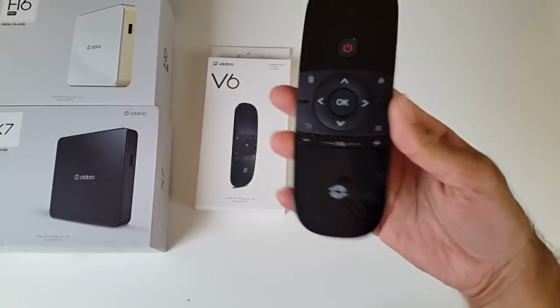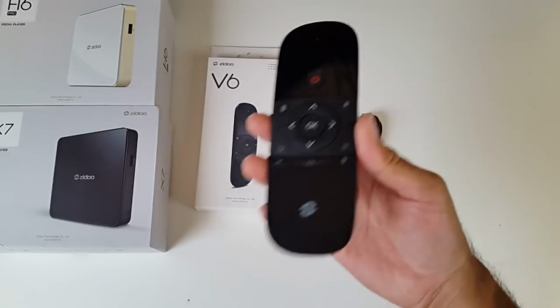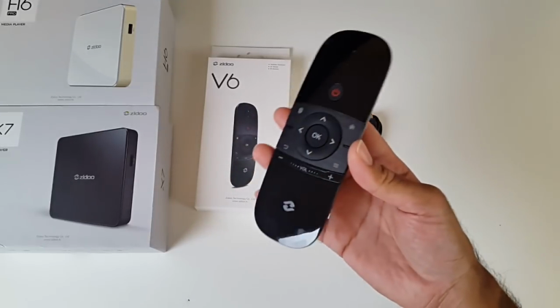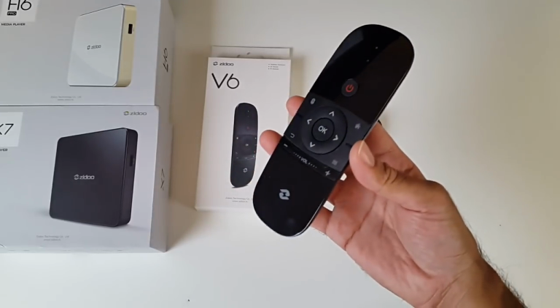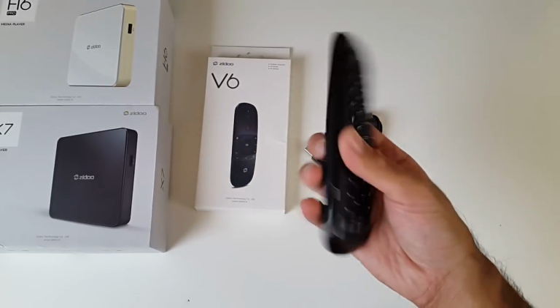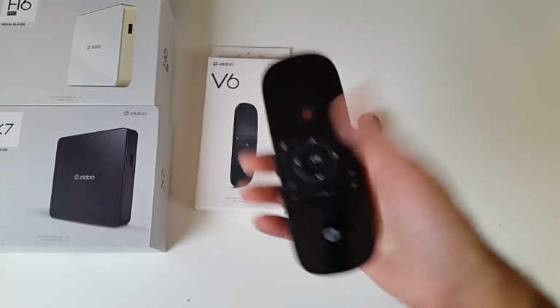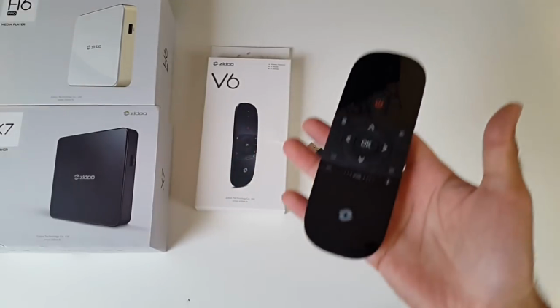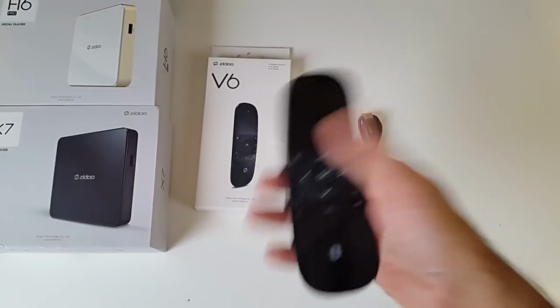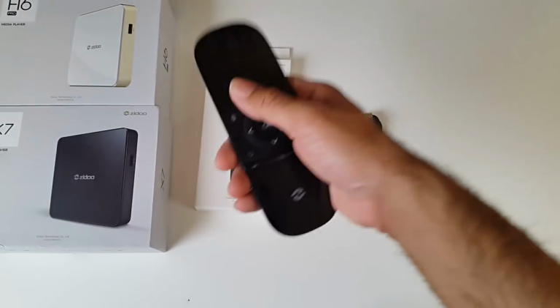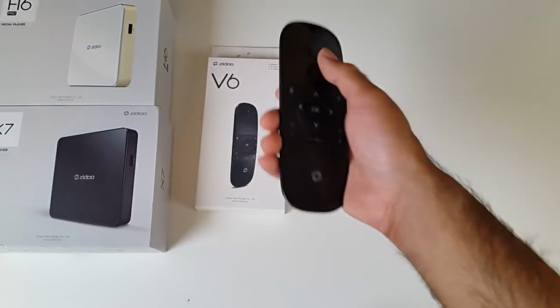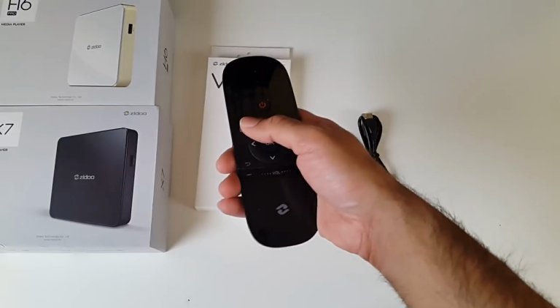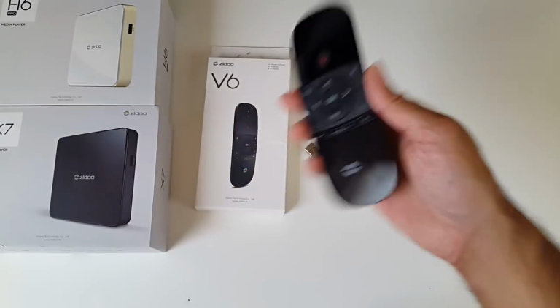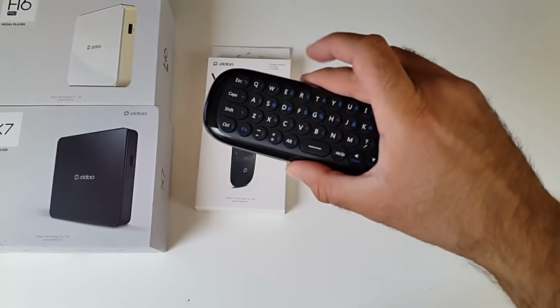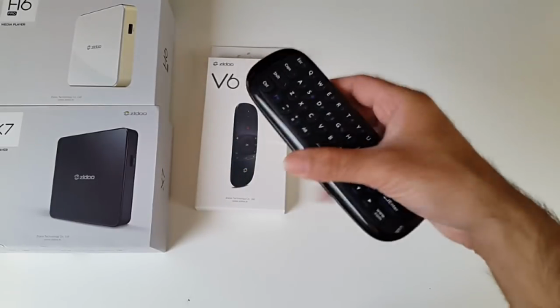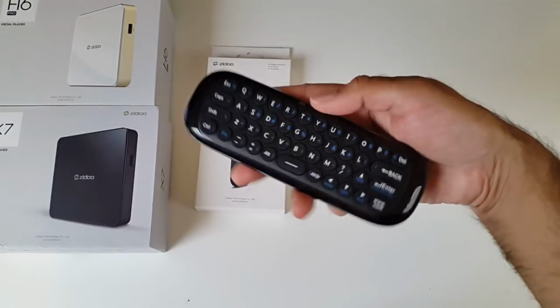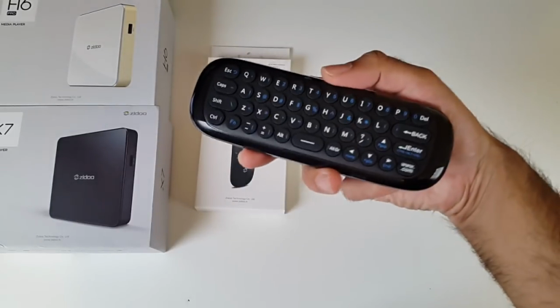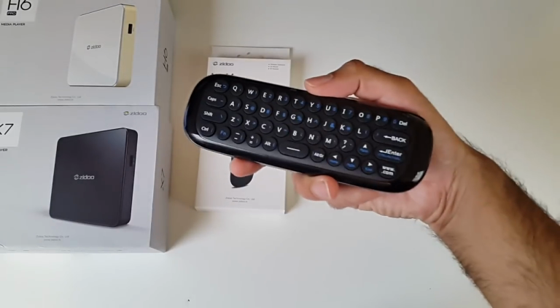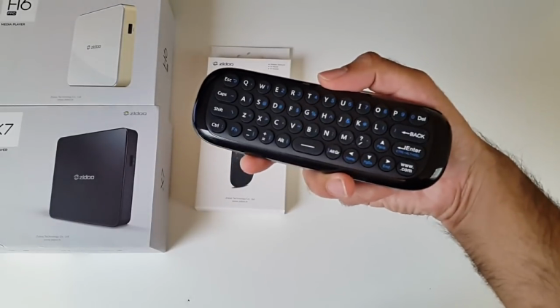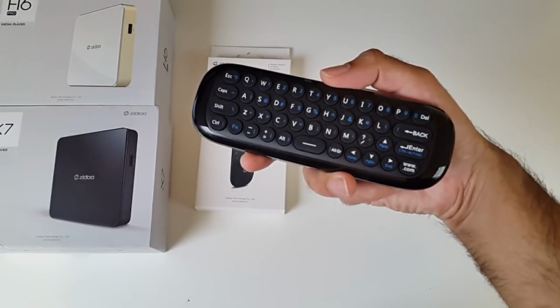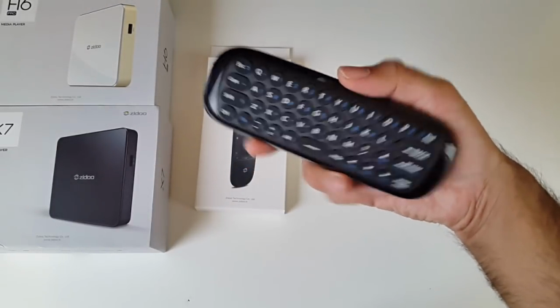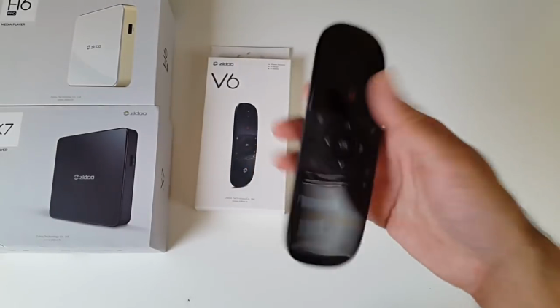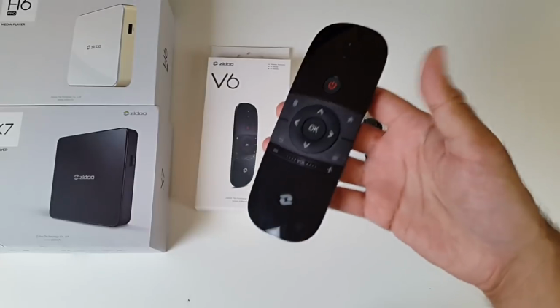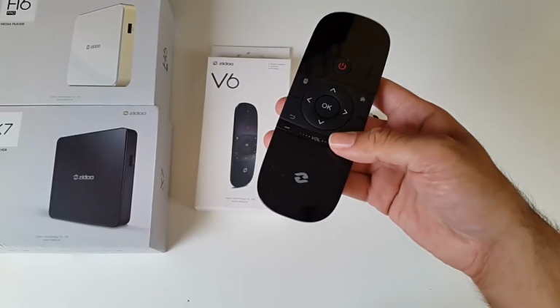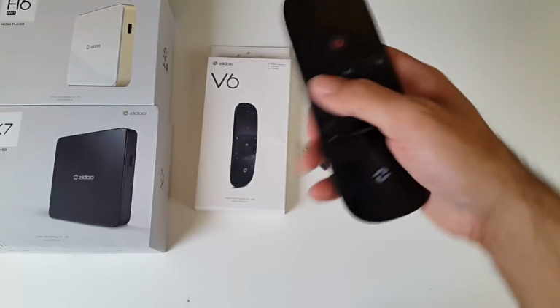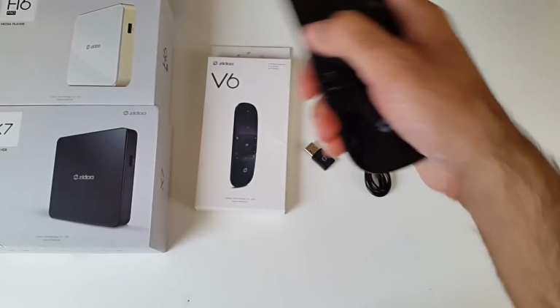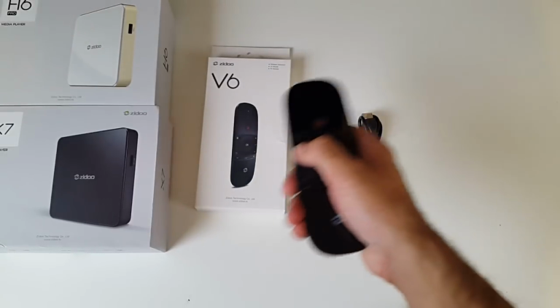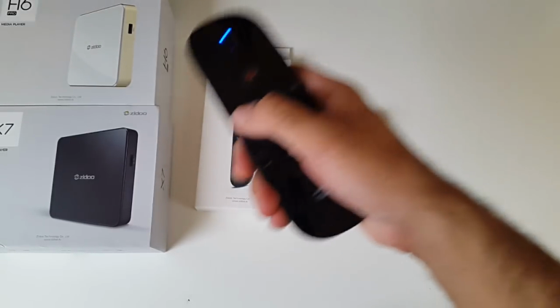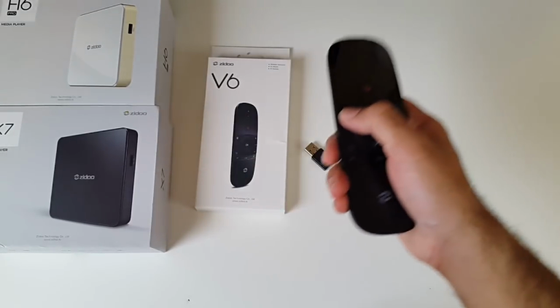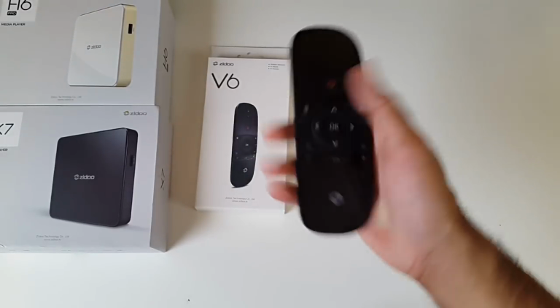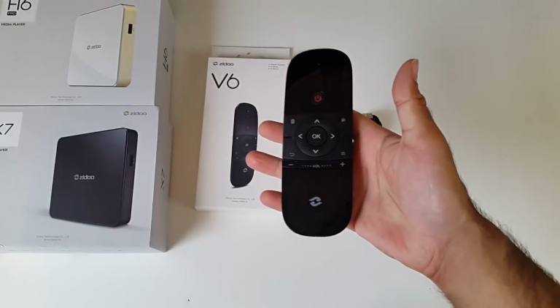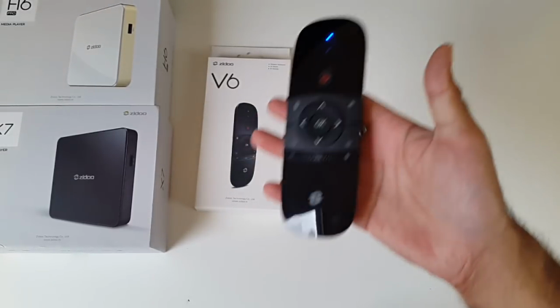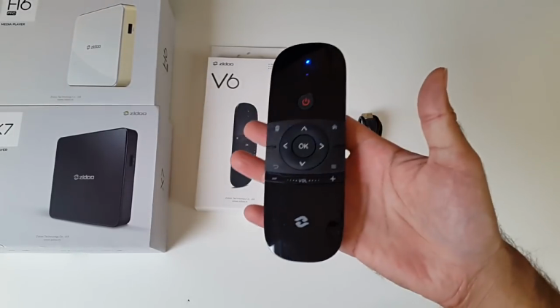It's finished in shiny reflective black and it does look very nice - it looks like a very expensive remote control. I like the flexibility that you can use this as a regular remote and also a full QWERTY keyboard when you need to do some typing. This is an air mouse with a gyroscope so you'll be able to wave it around just like the Nintendo Wii, if you remember that console.